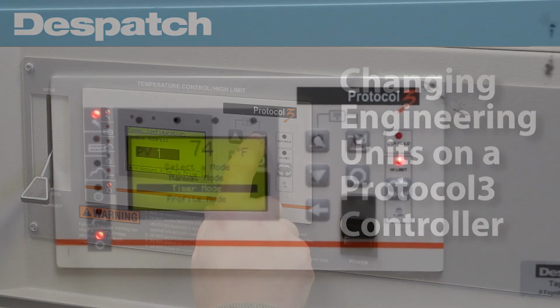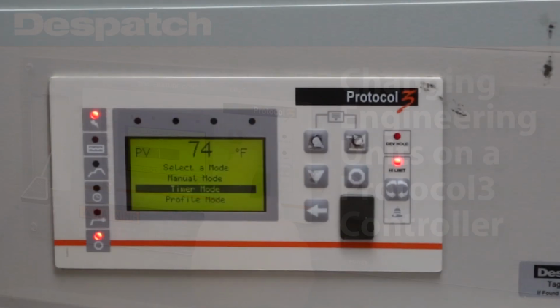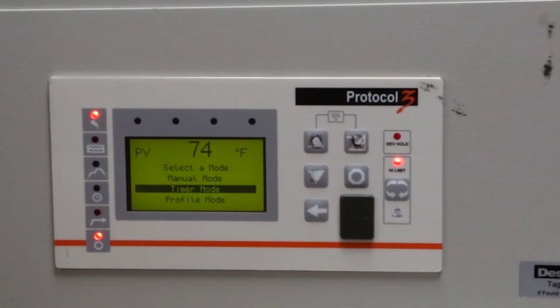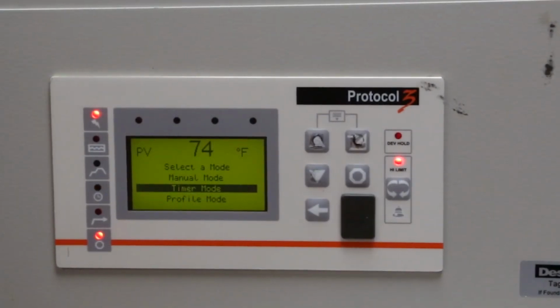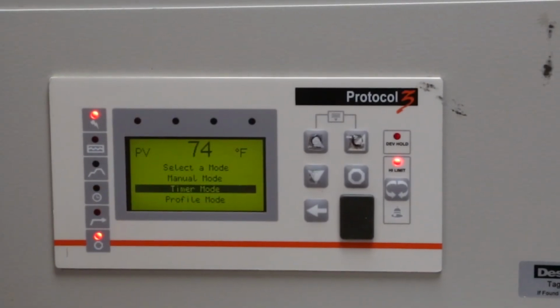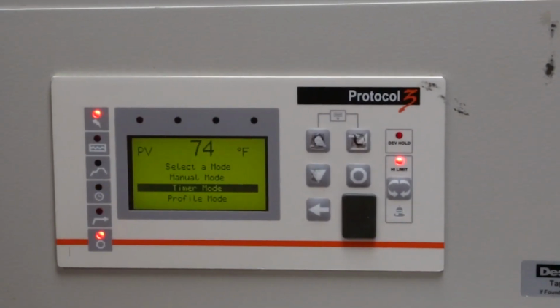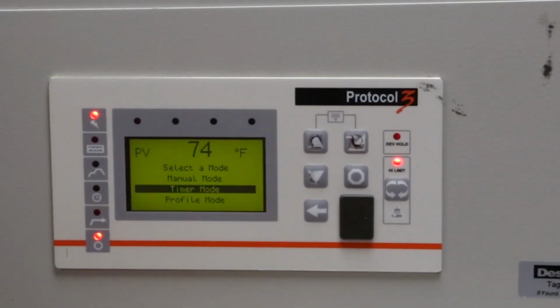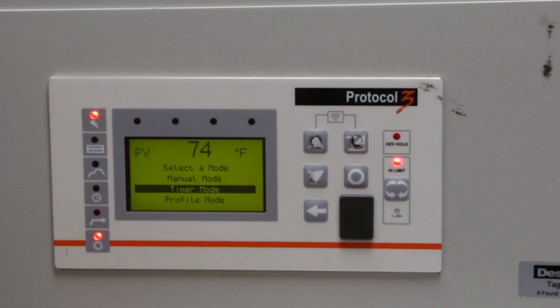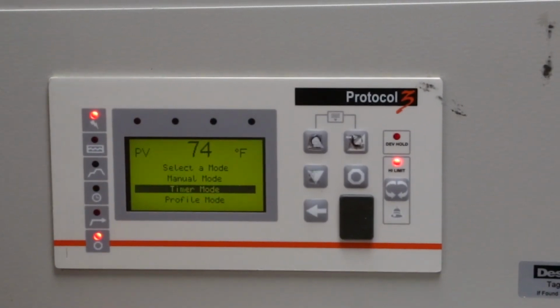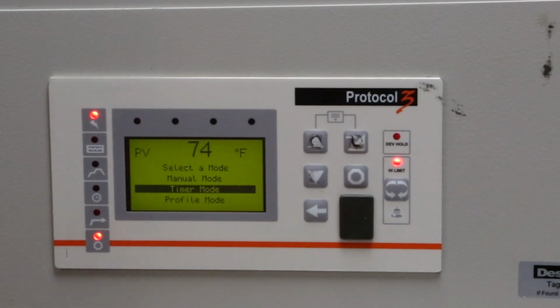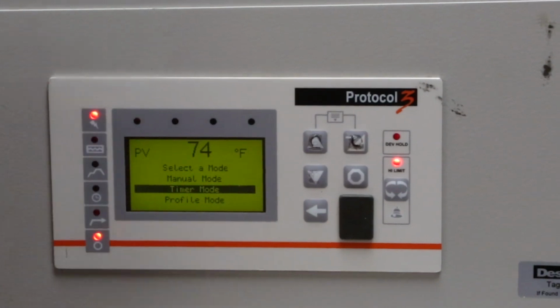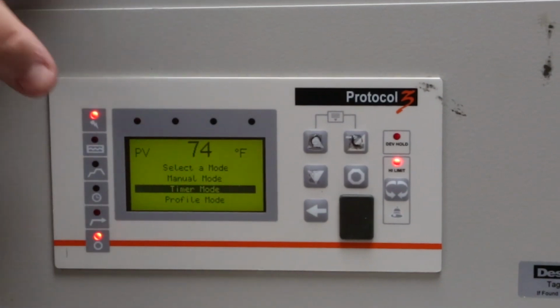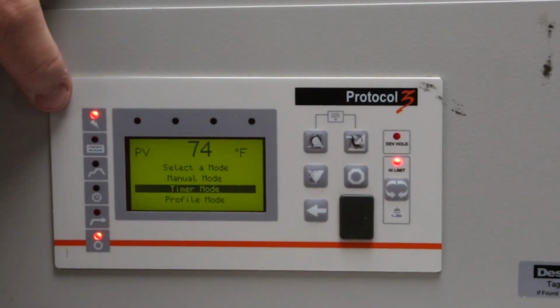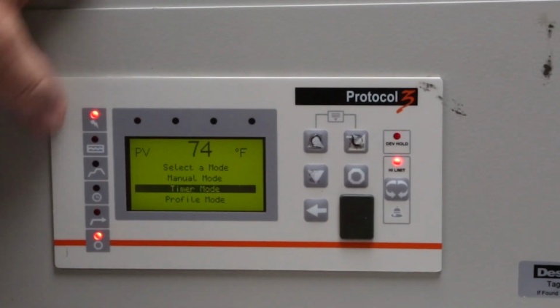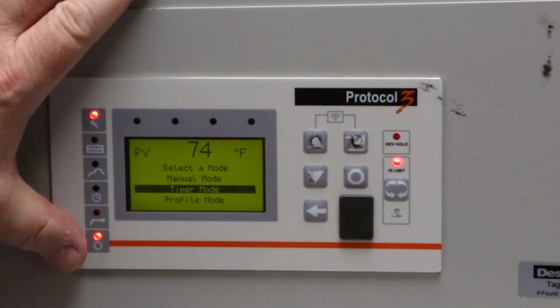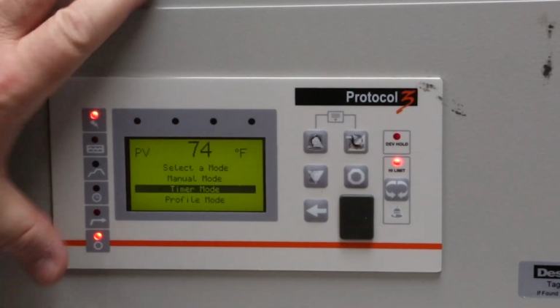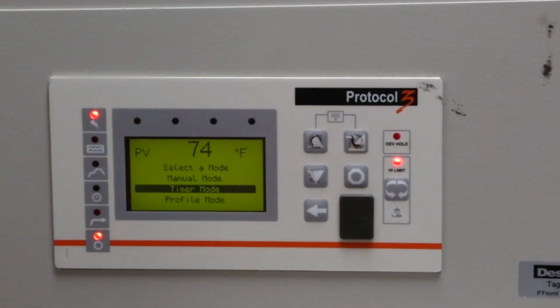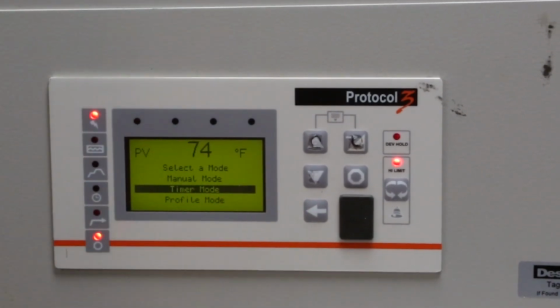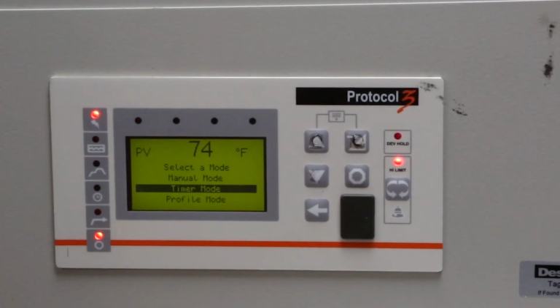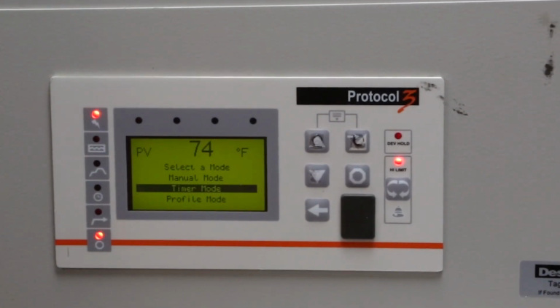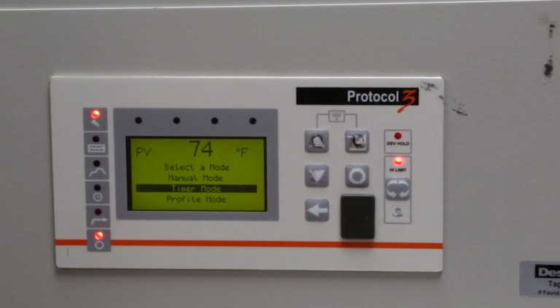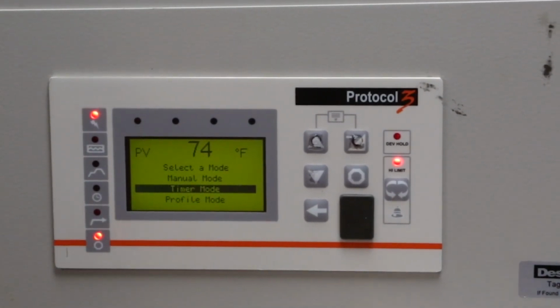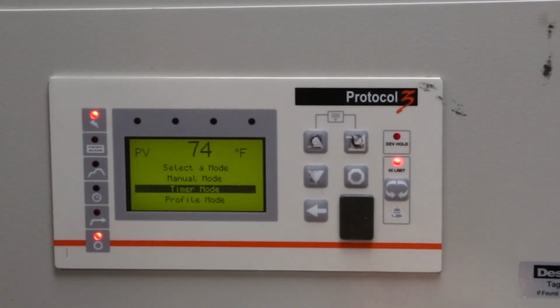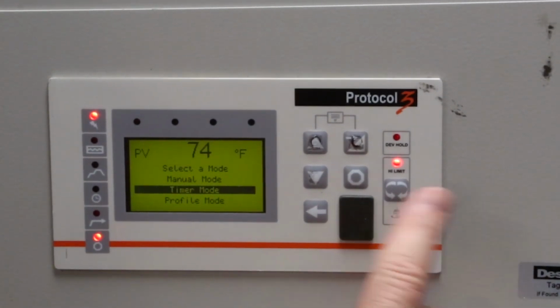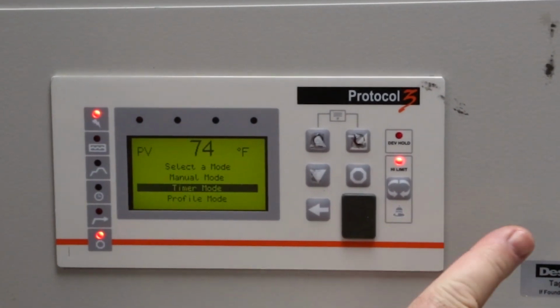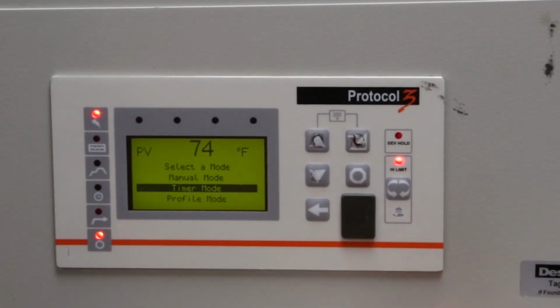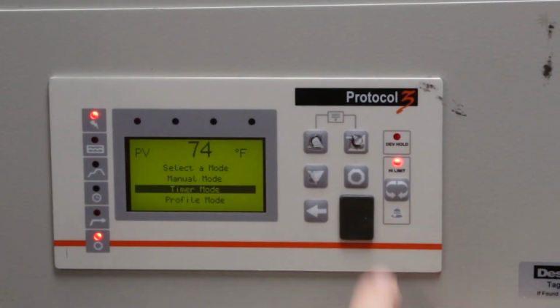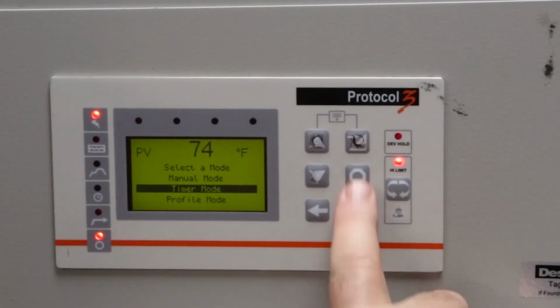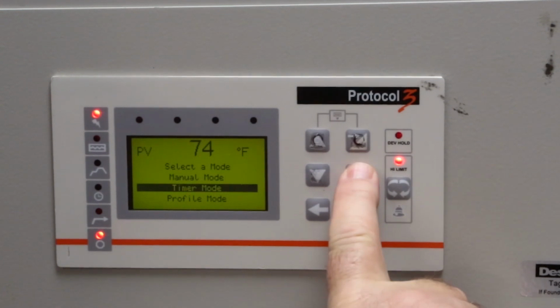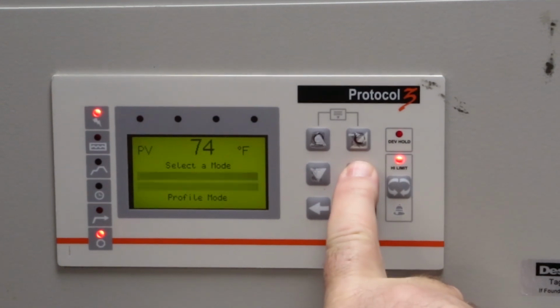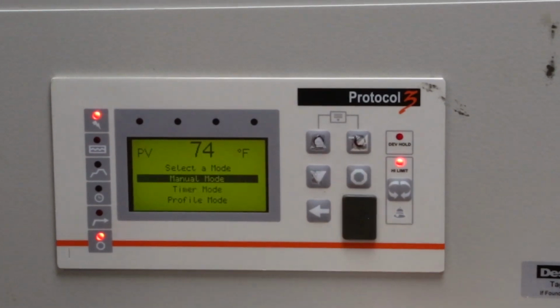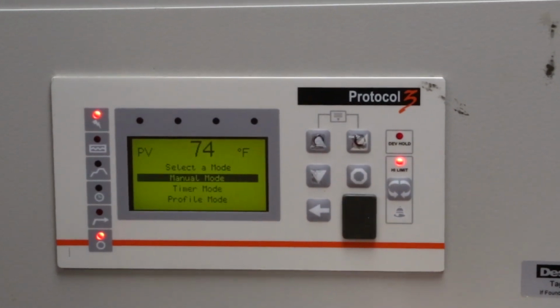First, confirm the oven is off. You can confirm that by the top and bottom light being illuminated. If the oven is not off, press the stop button.